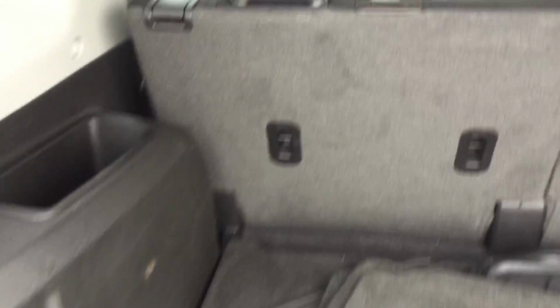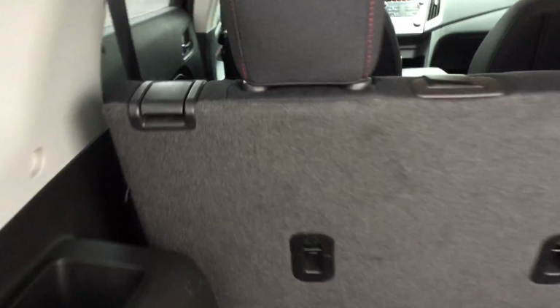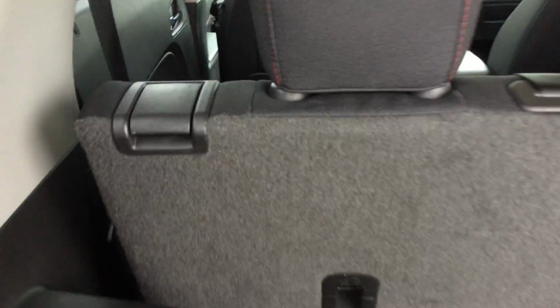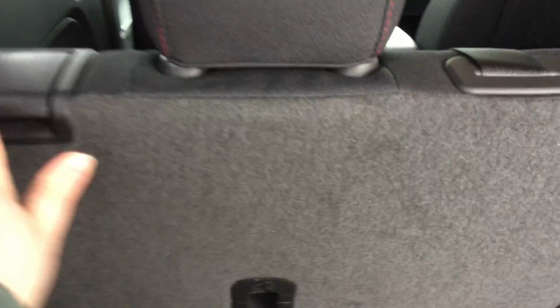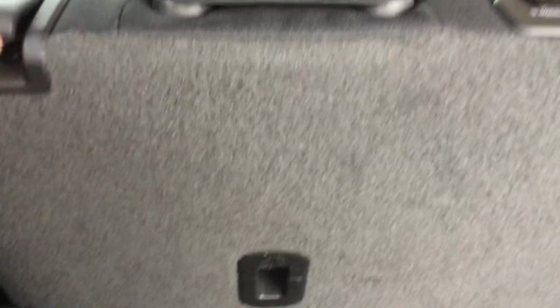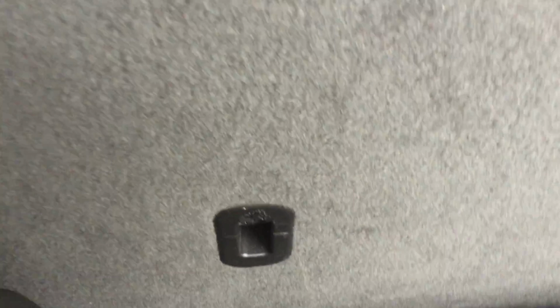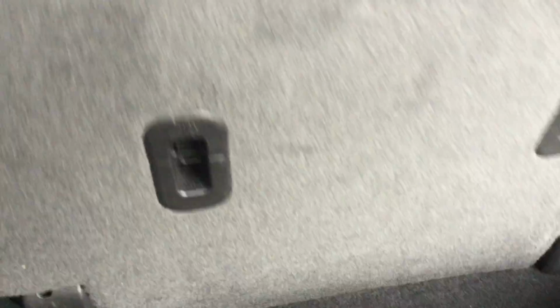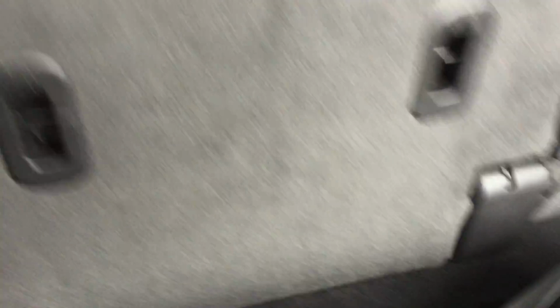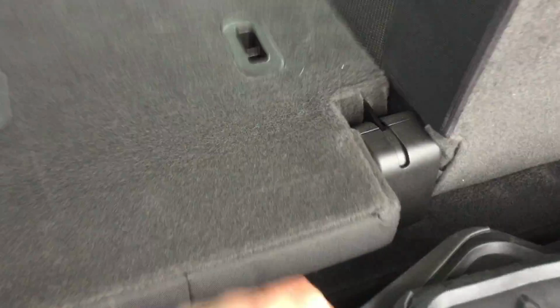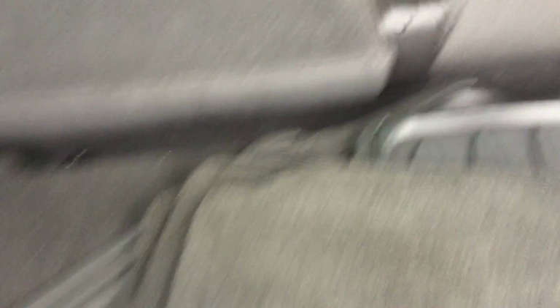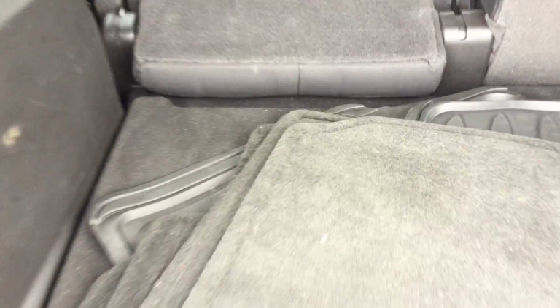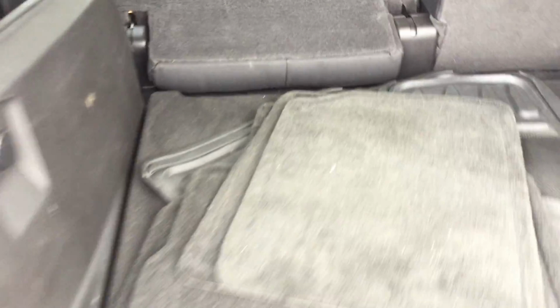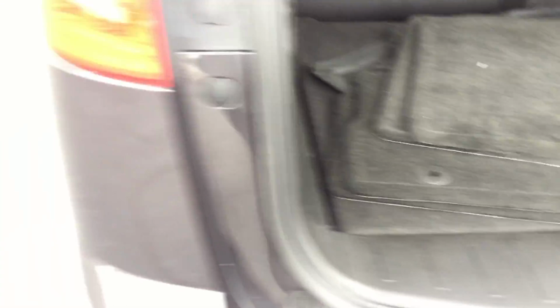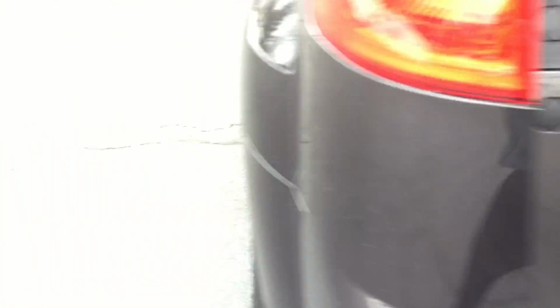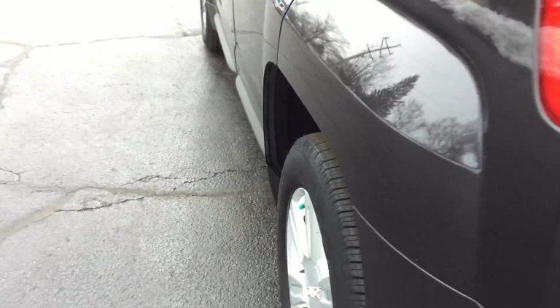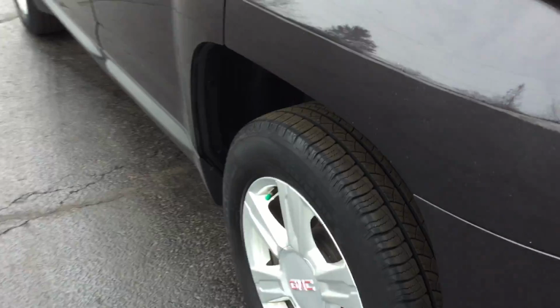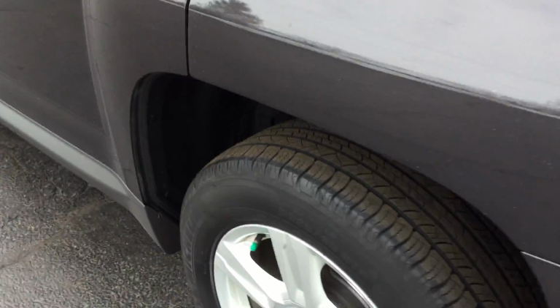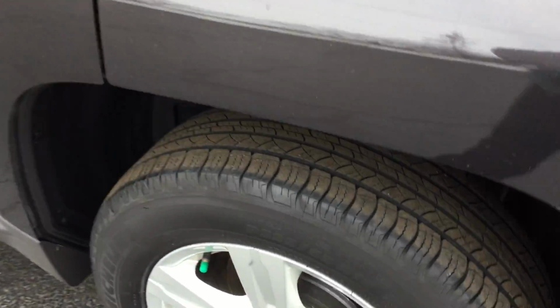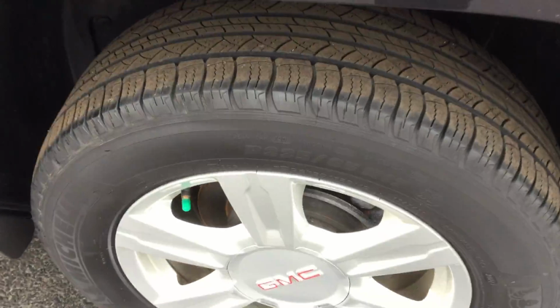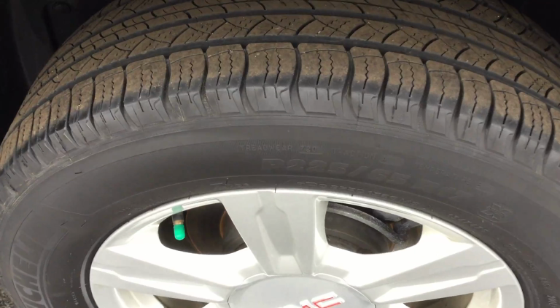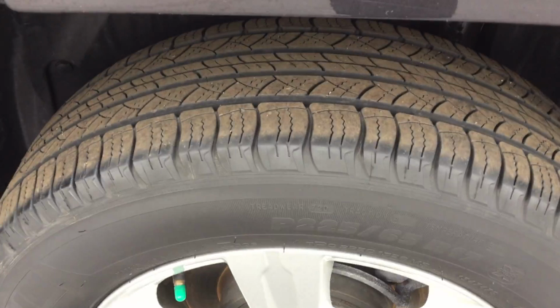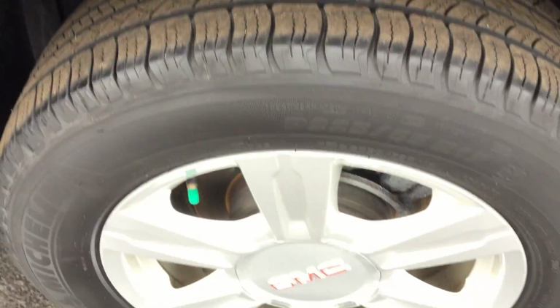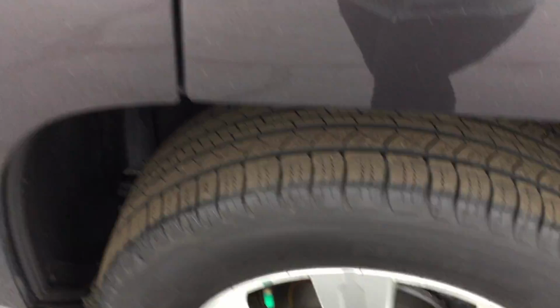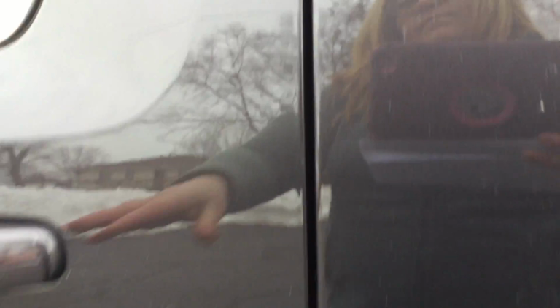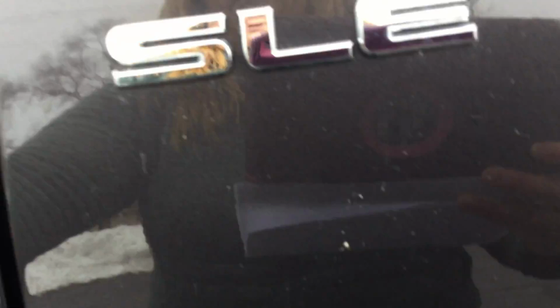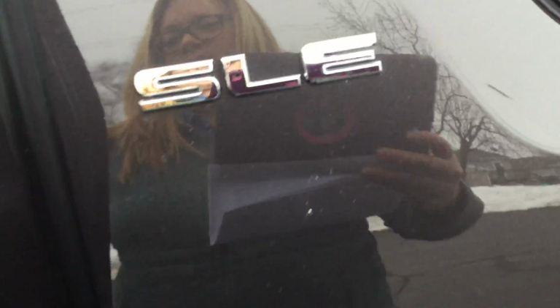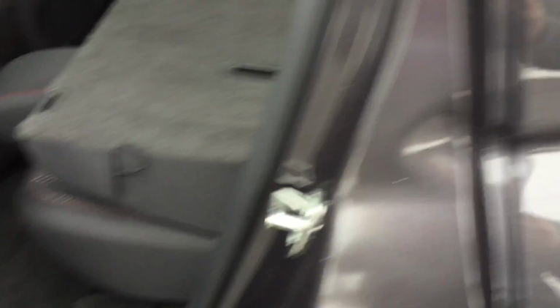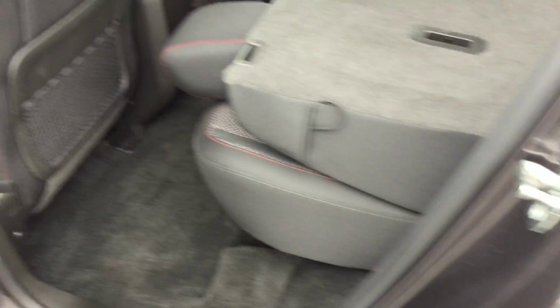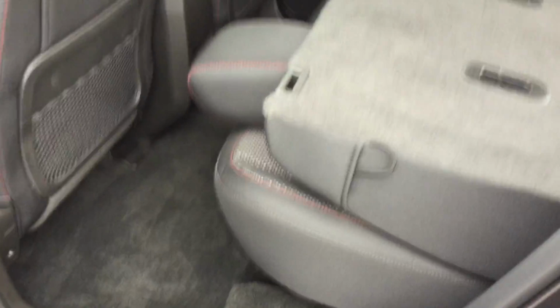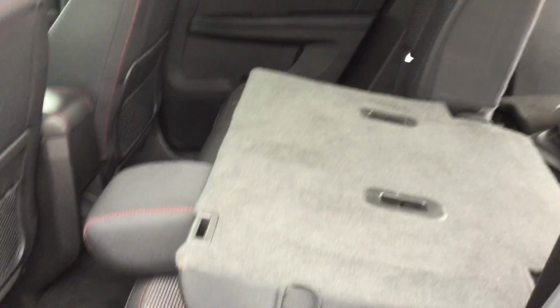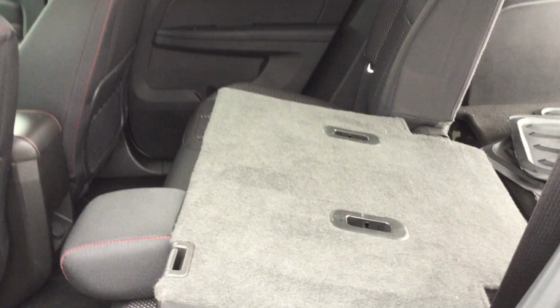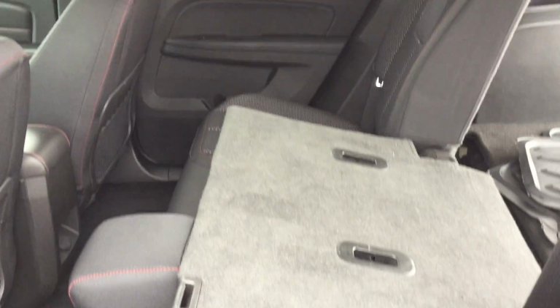These seats do fold down for extra room. Tires do have a lot of tread left on them. Very clean cloth interior.